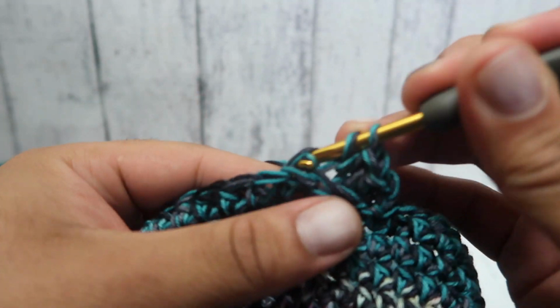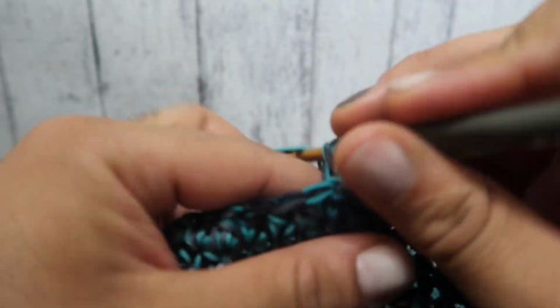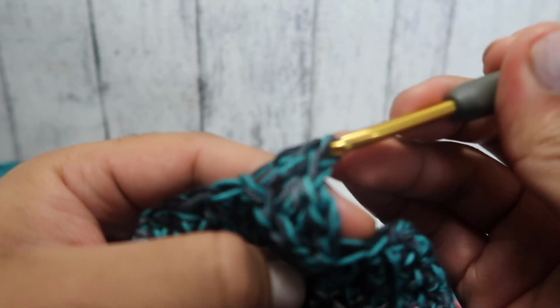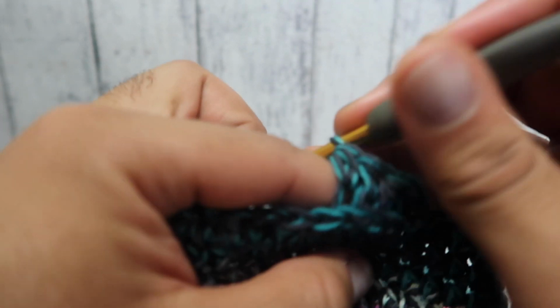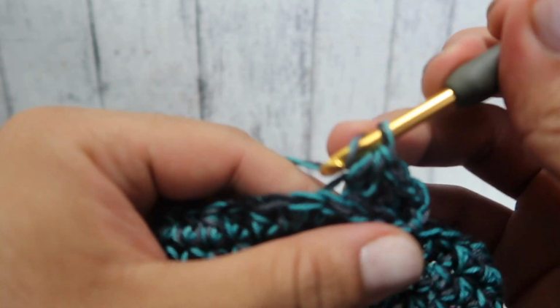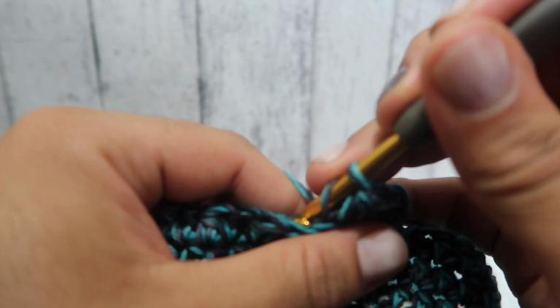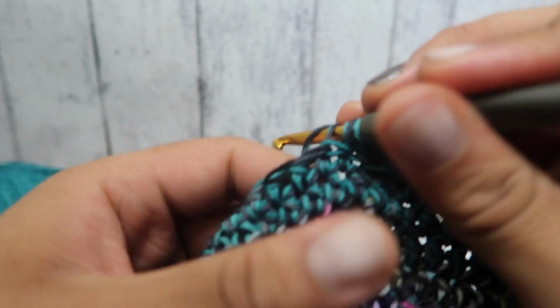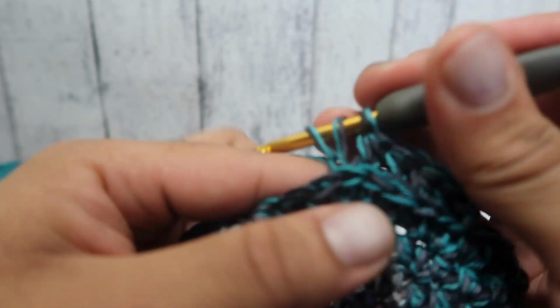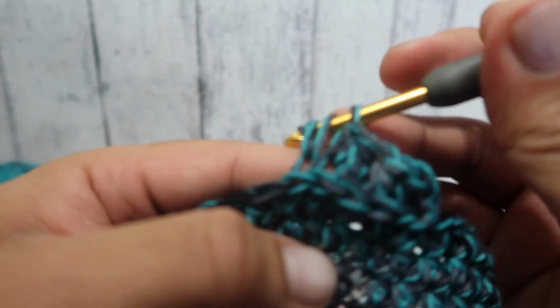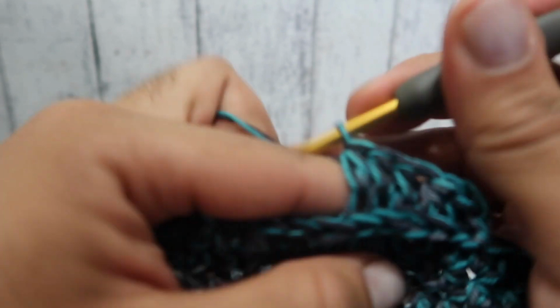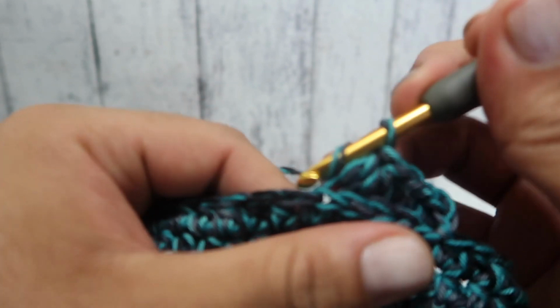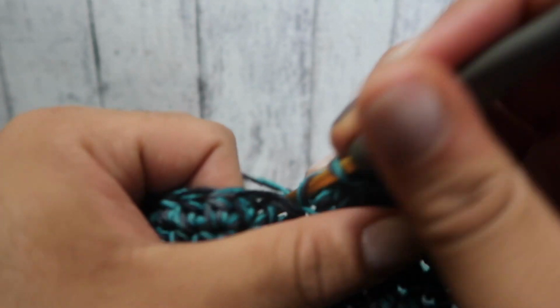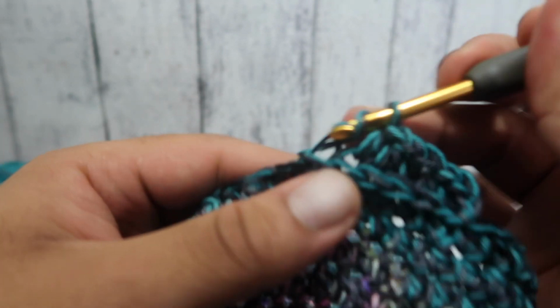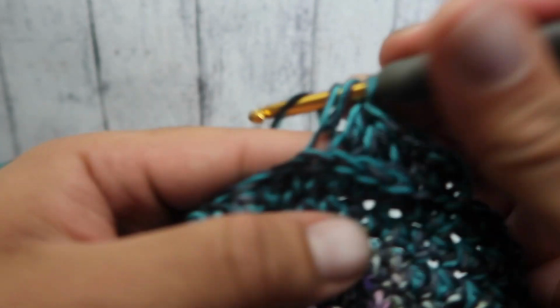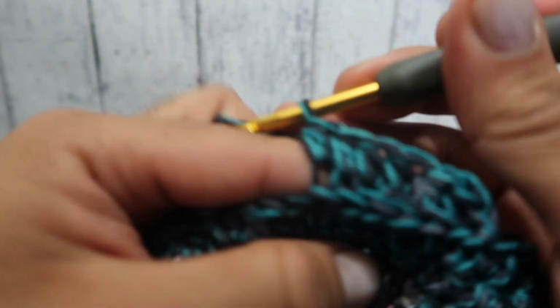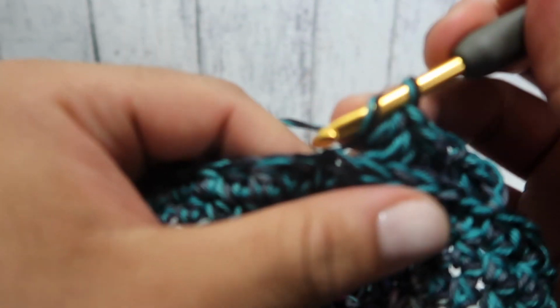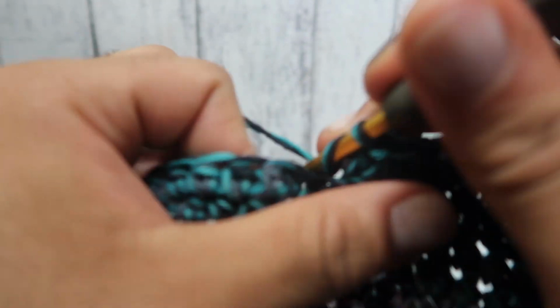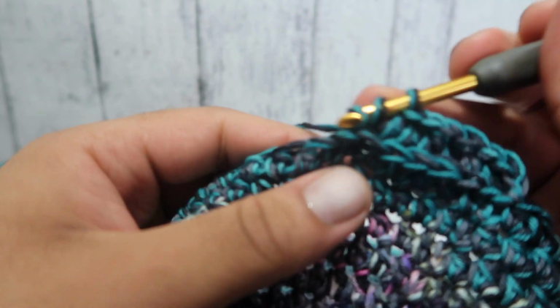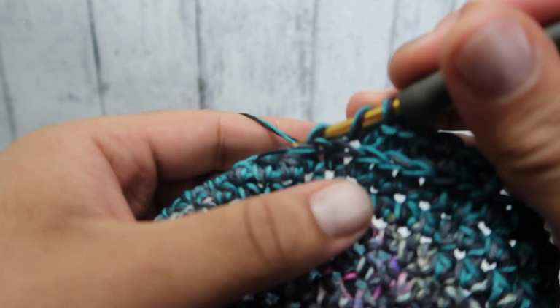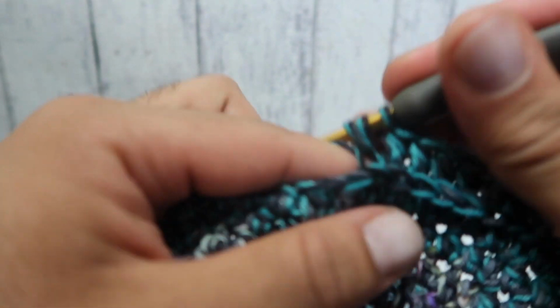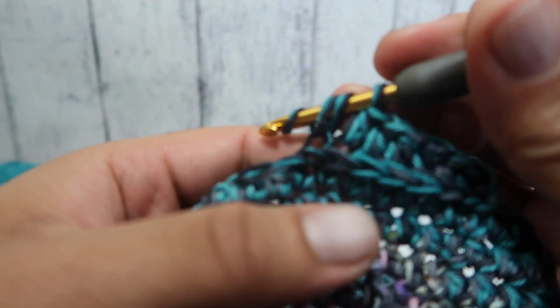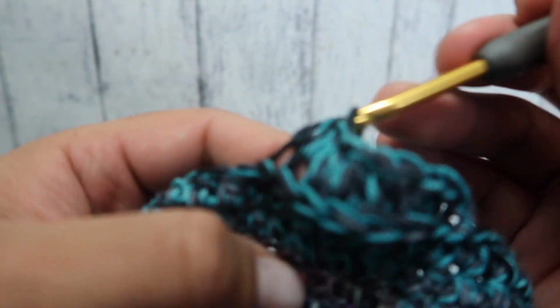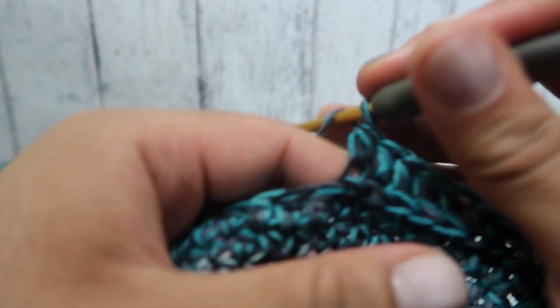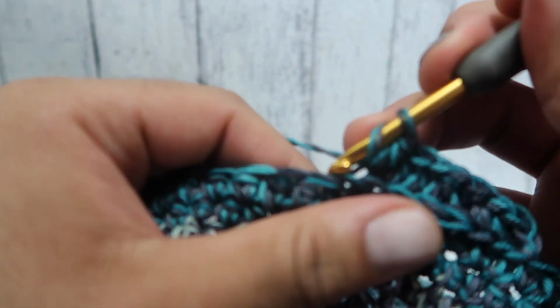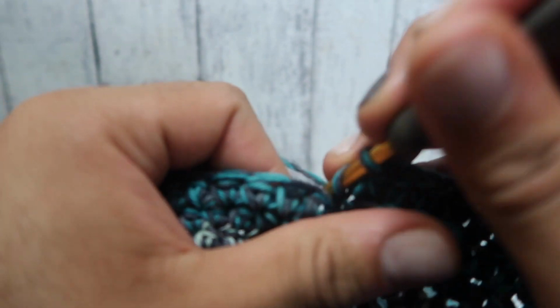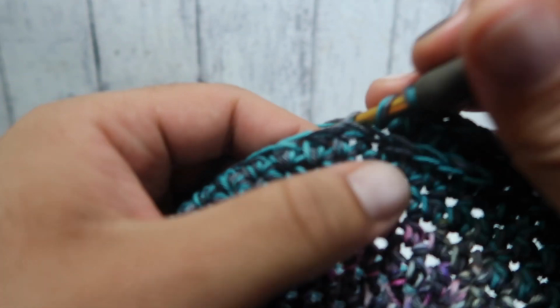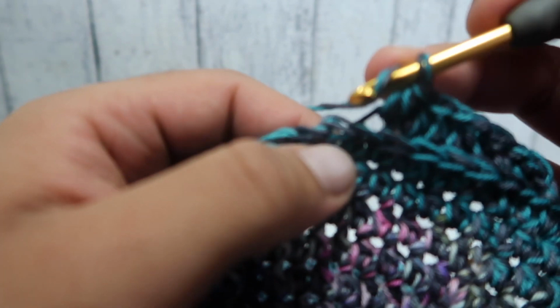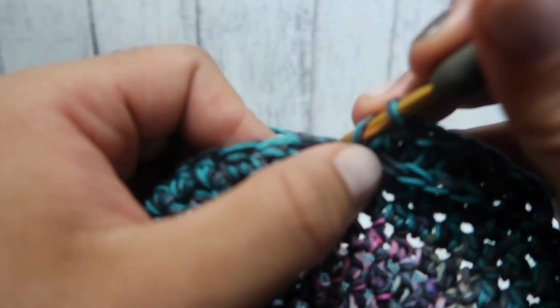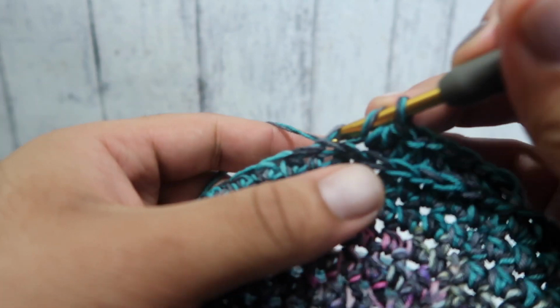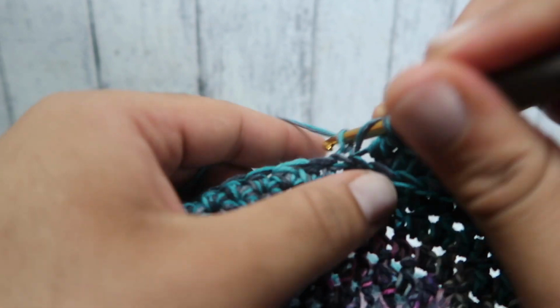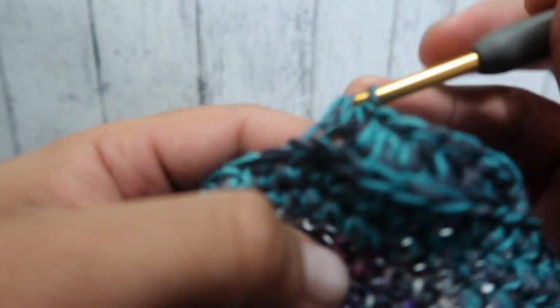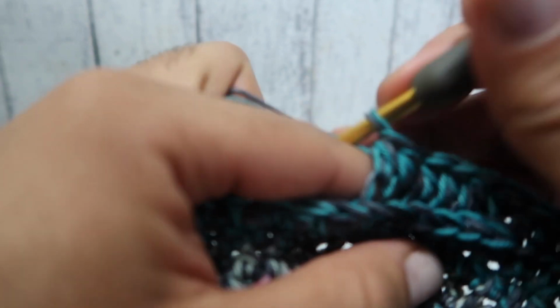Towards the back, and that's it — that's the camo stitch. When it's worked in the round, you get a nice horizontal V pattern that confuses people and makes them think it's knitting.